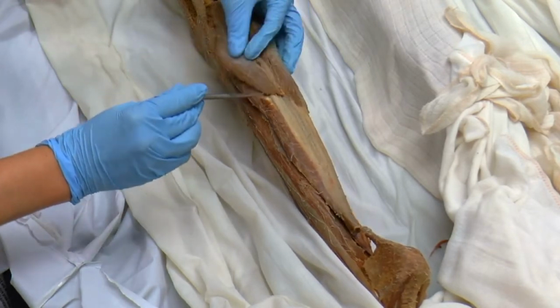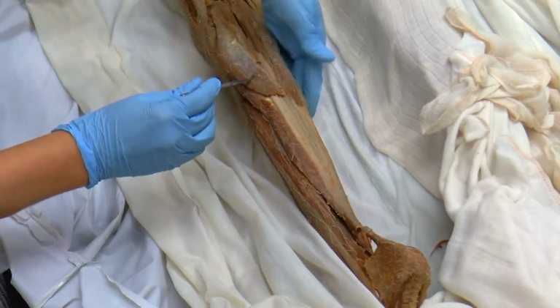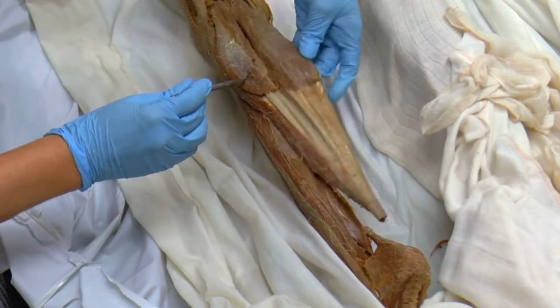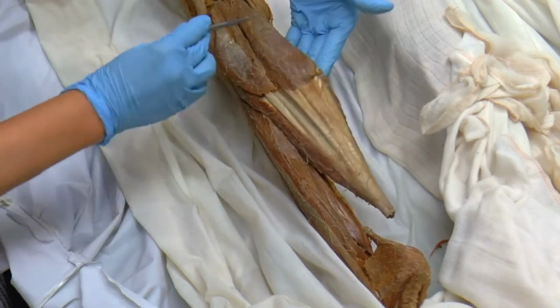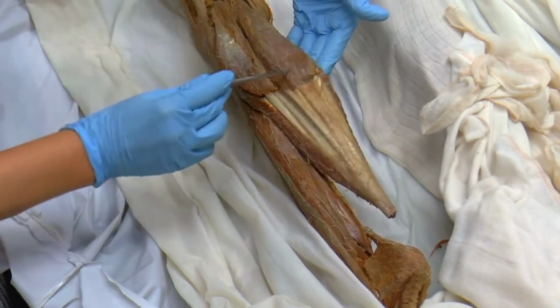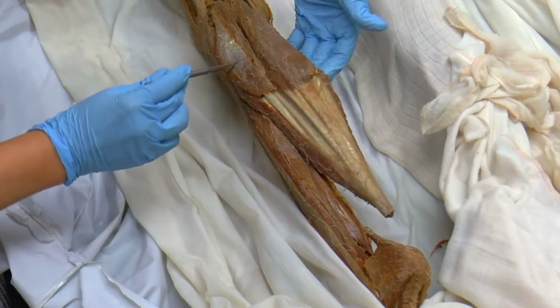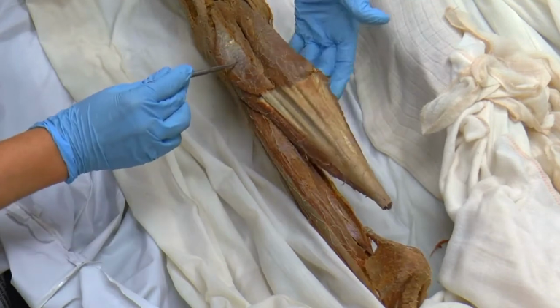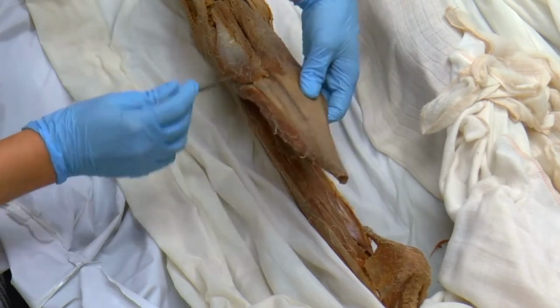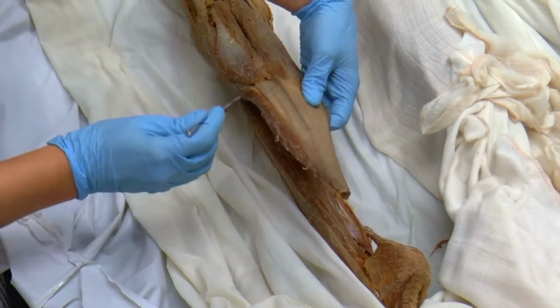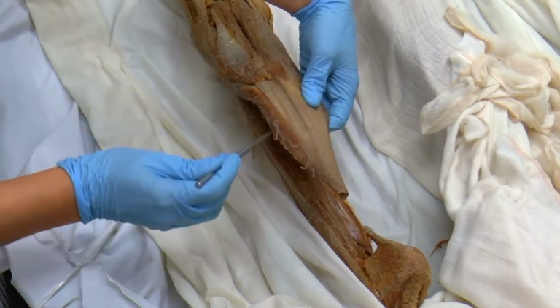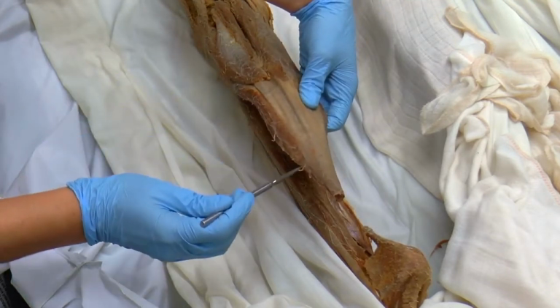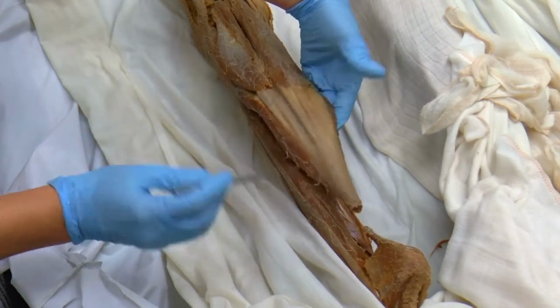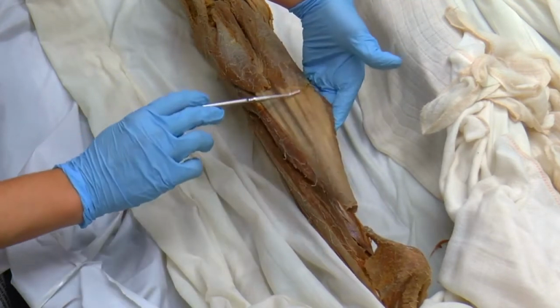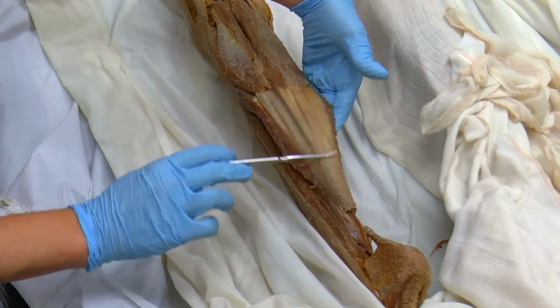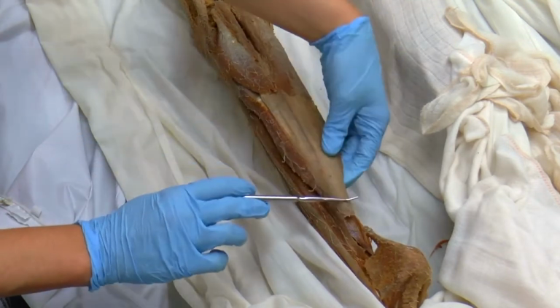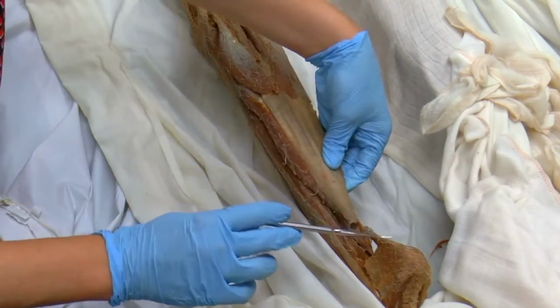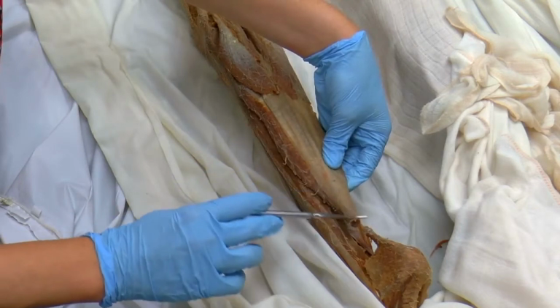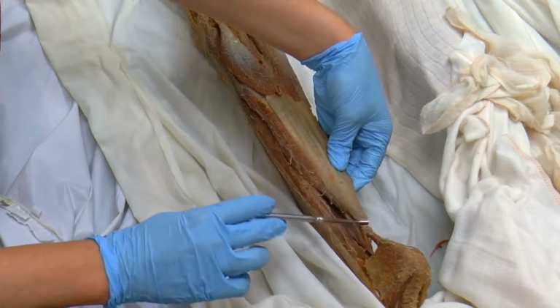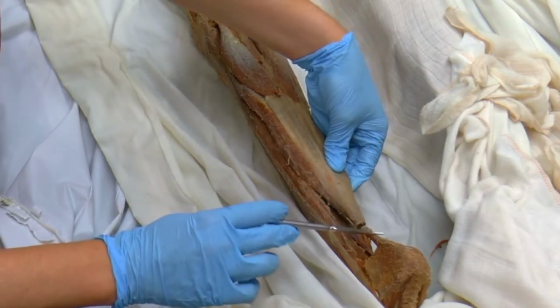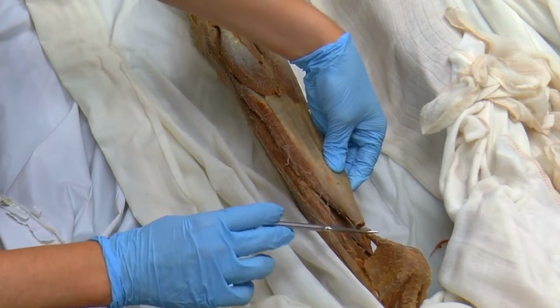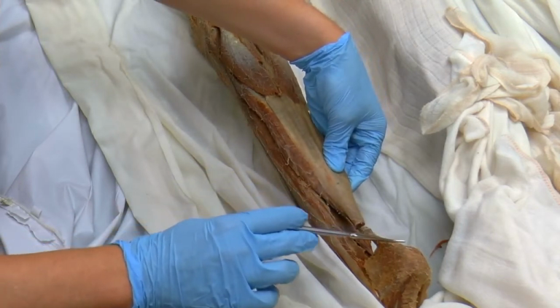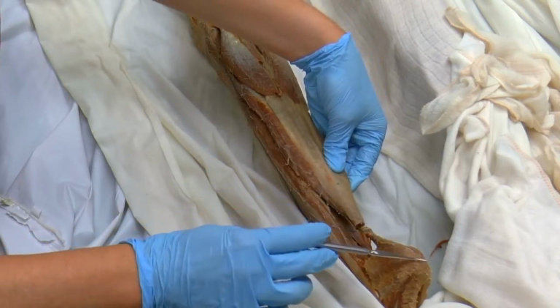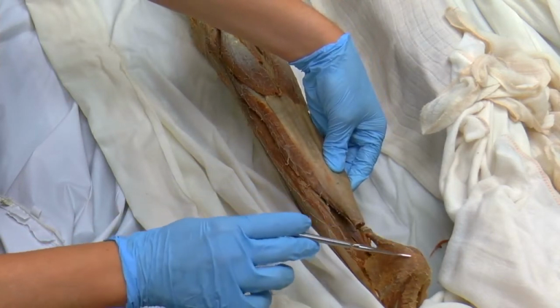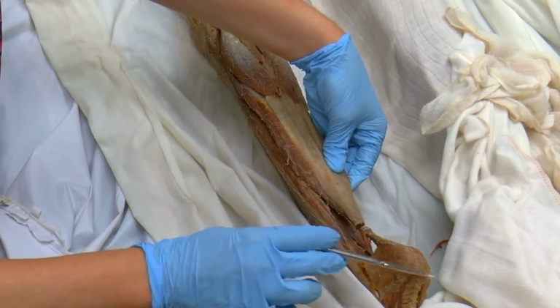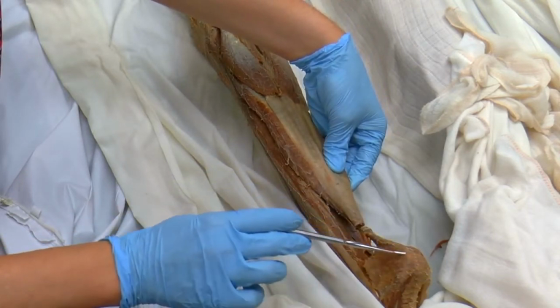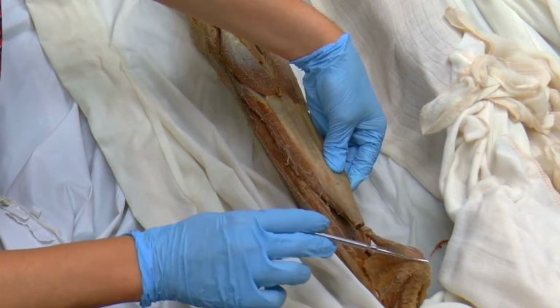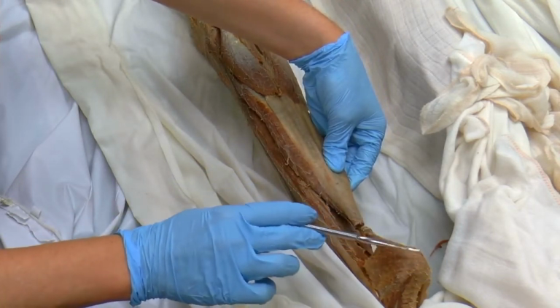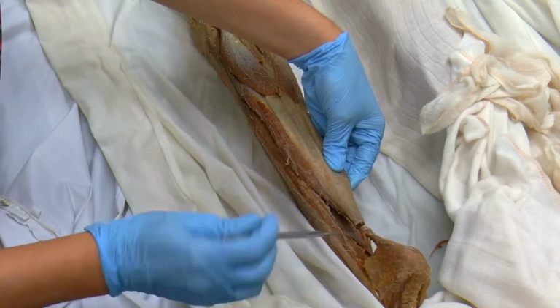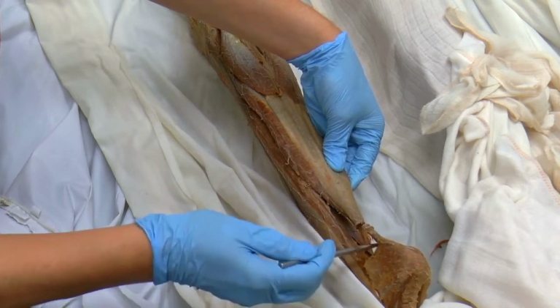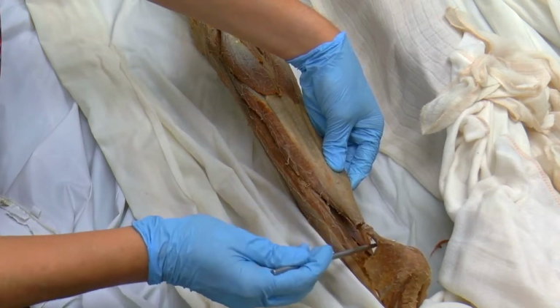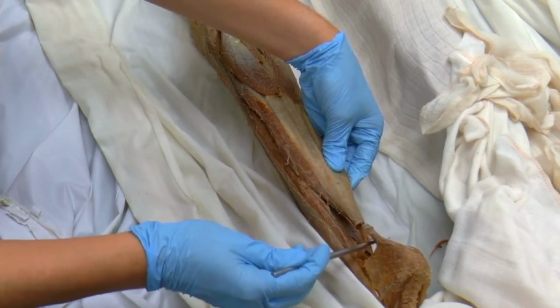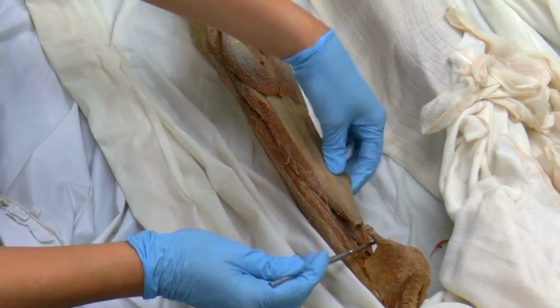You can see that the gastrocnemius, both heads of it, and the soleus muscle attach to this tendon called the calcaneal tendon, which anchors into the calcaneus bone of the foot — the heel bone — sometimes called the Achilles tendon.